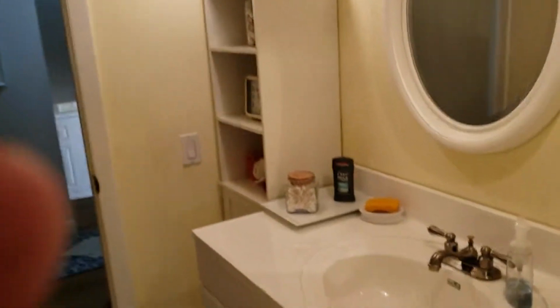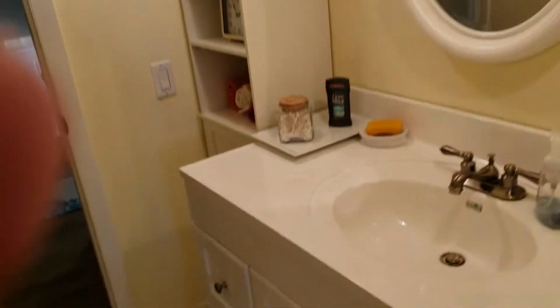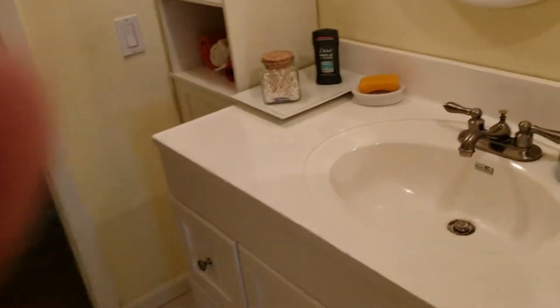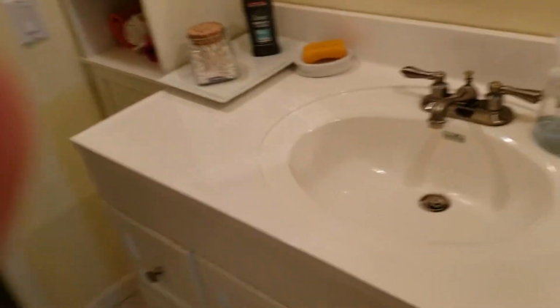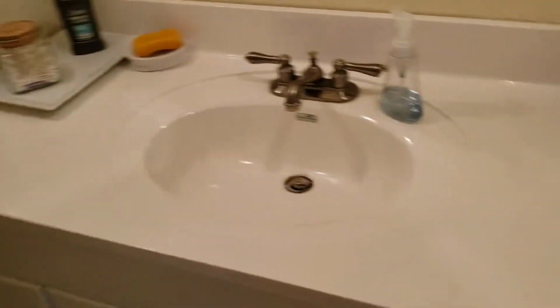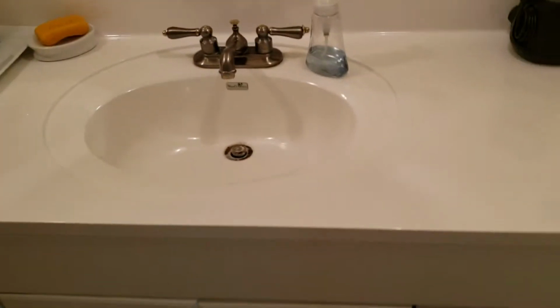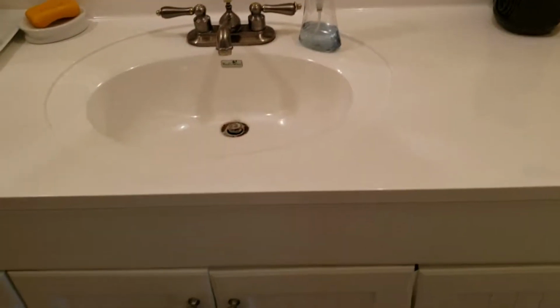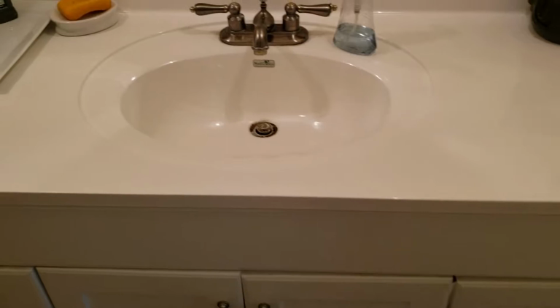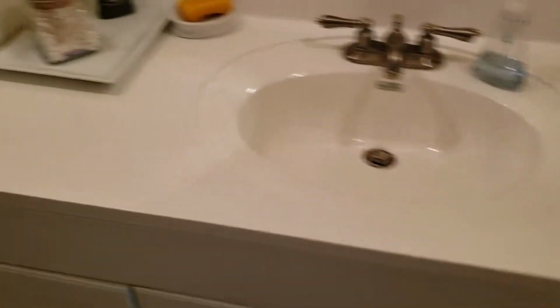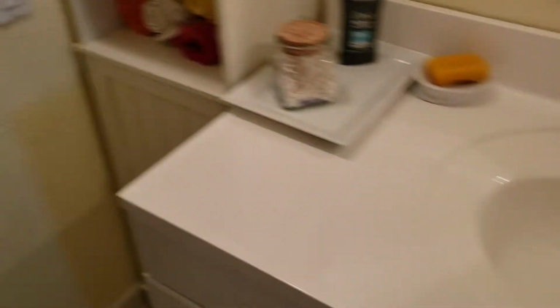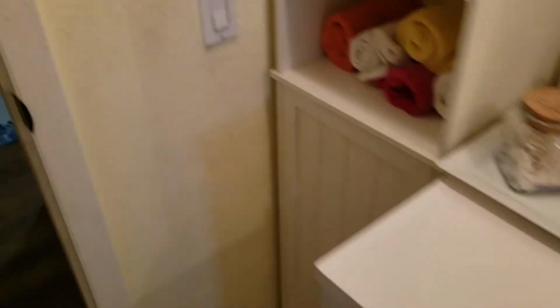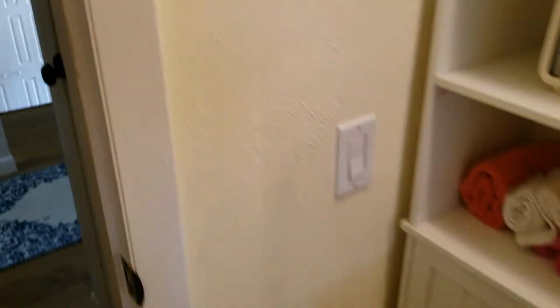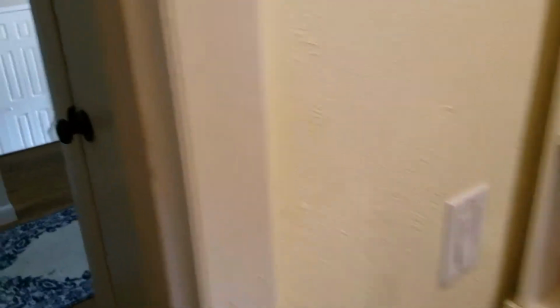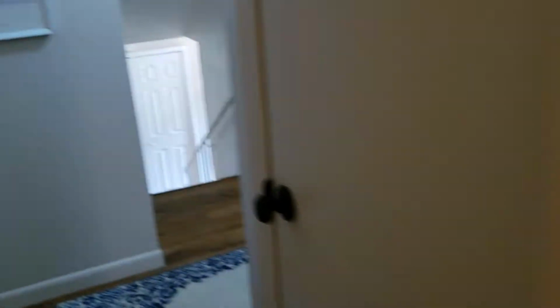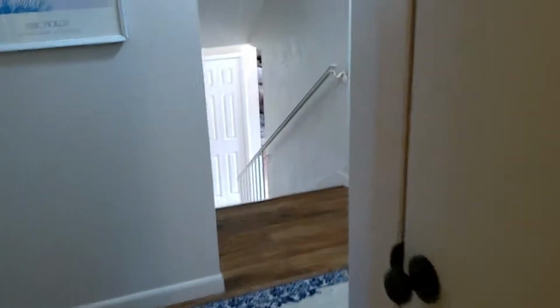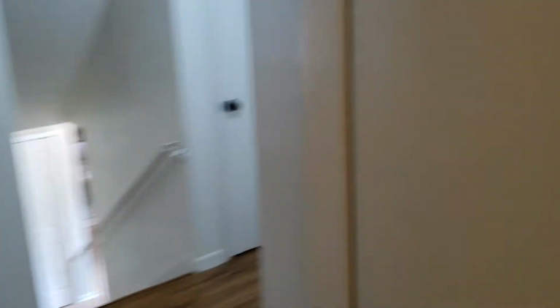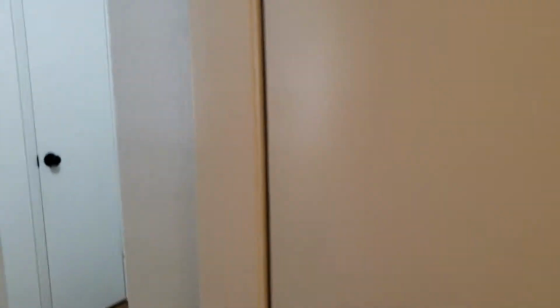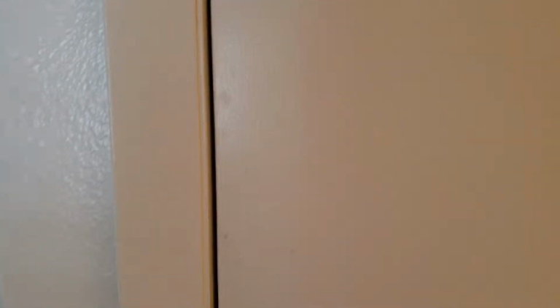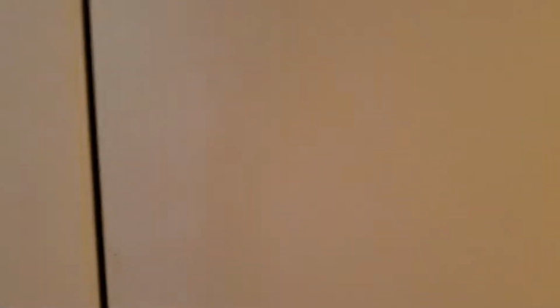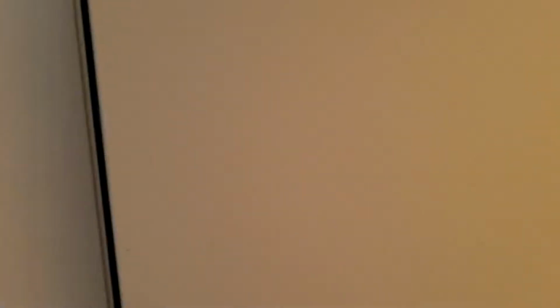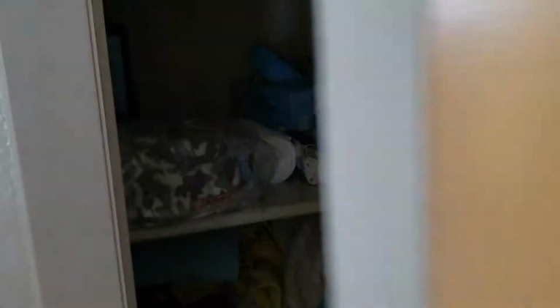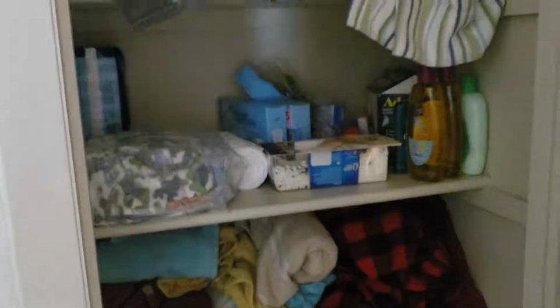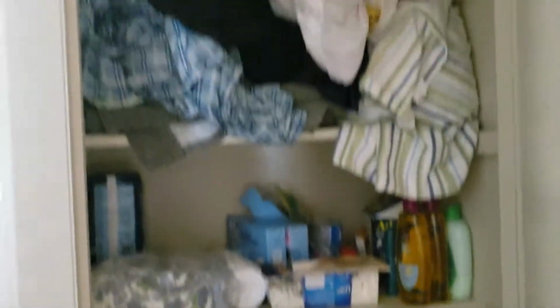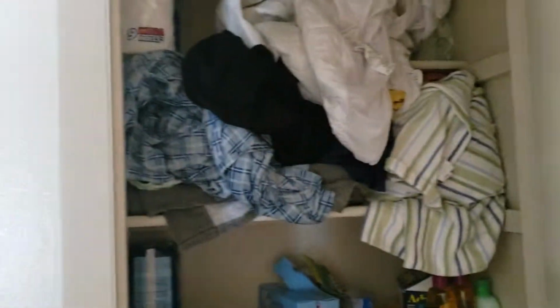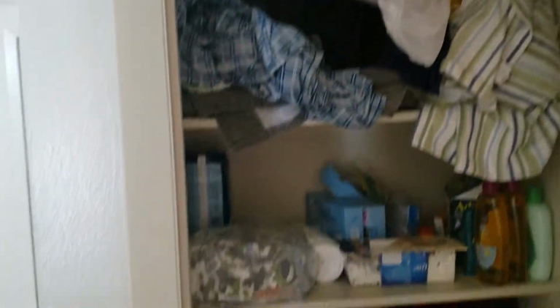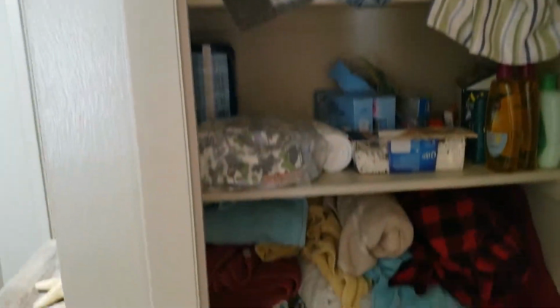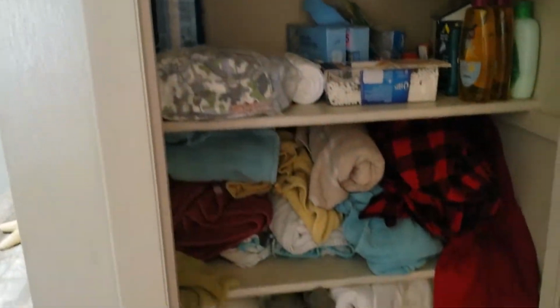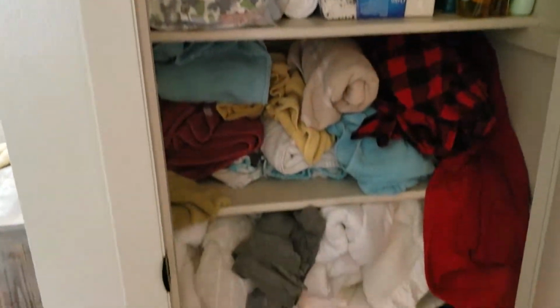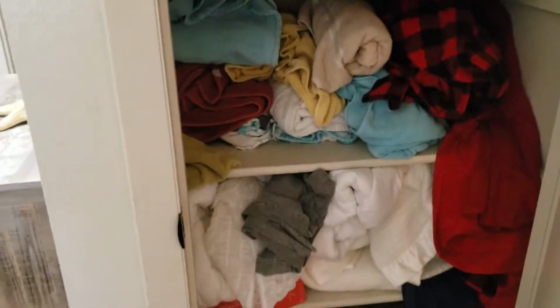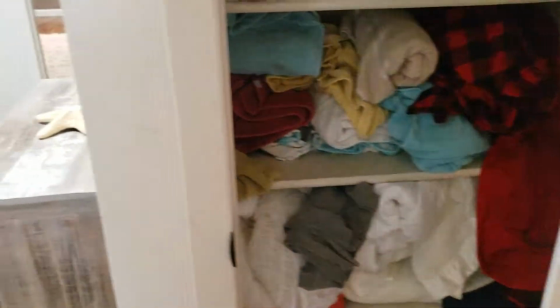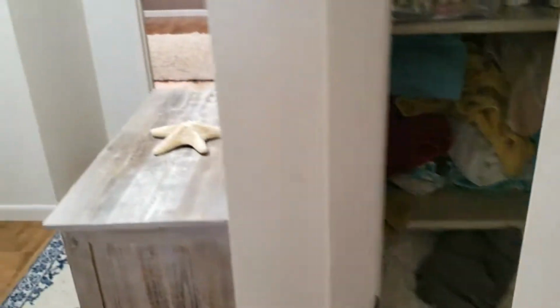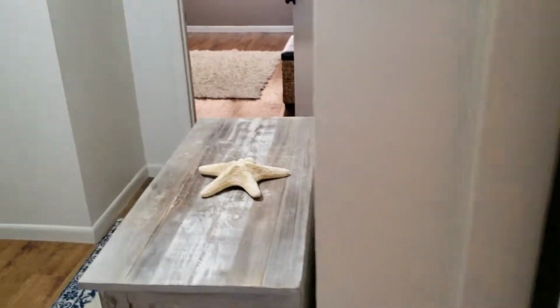This is a newer vanity. There are lots and lots of storage in this home, as you can see, for linens and so on.